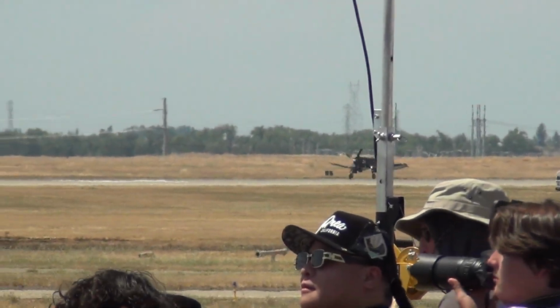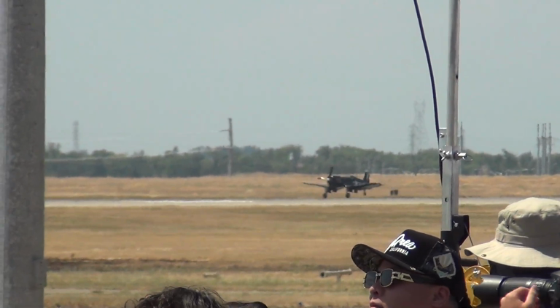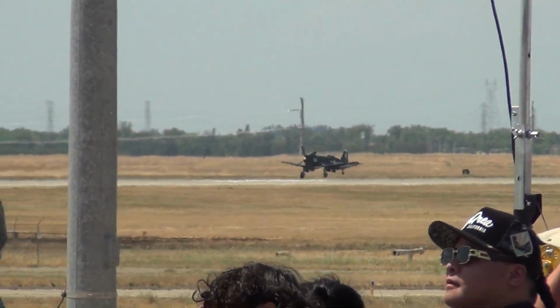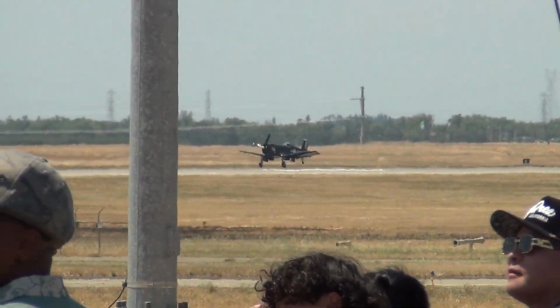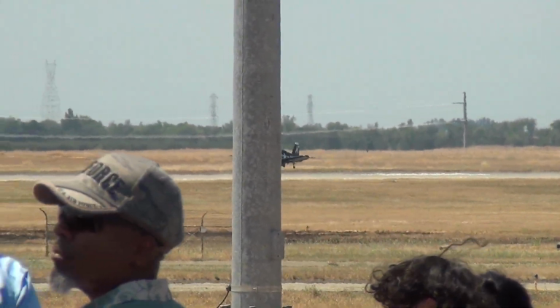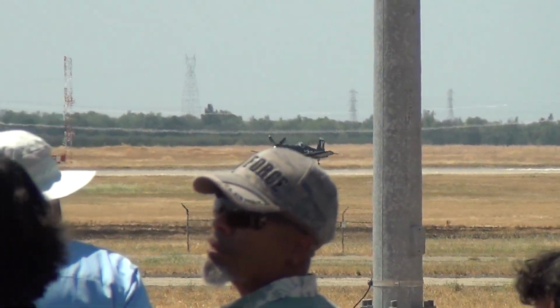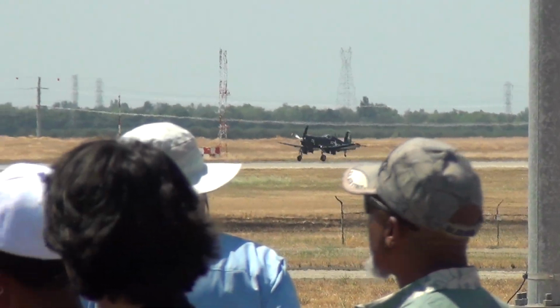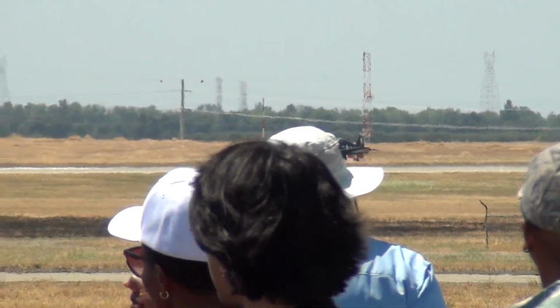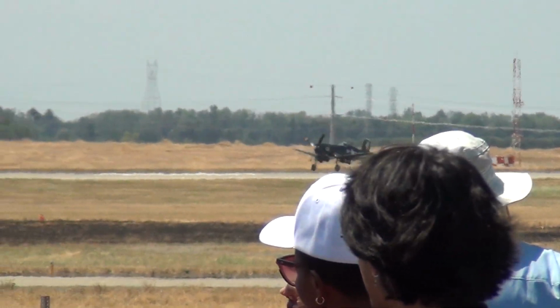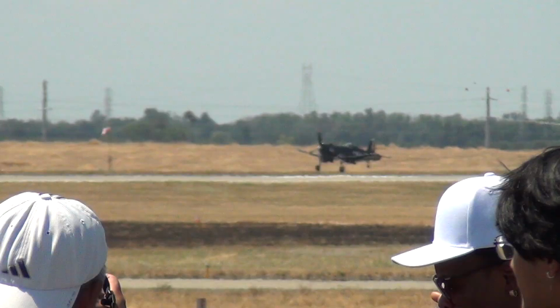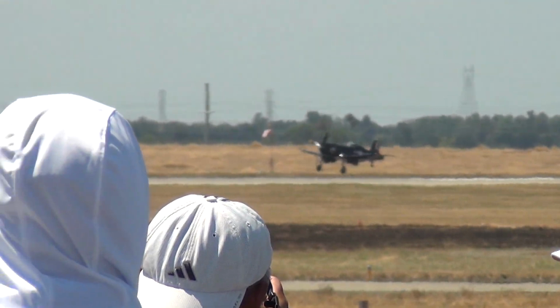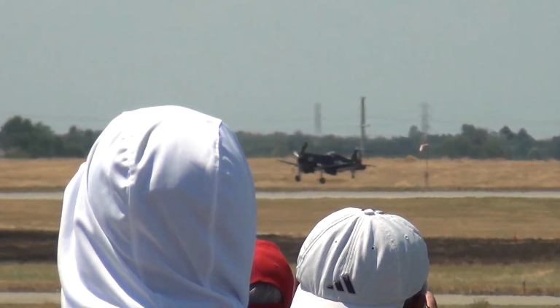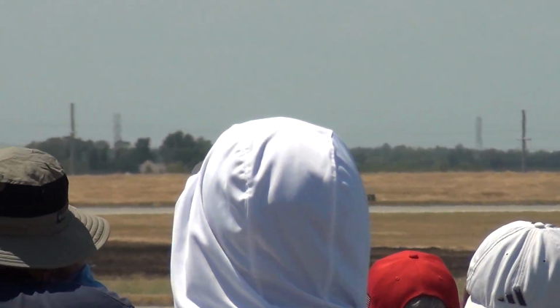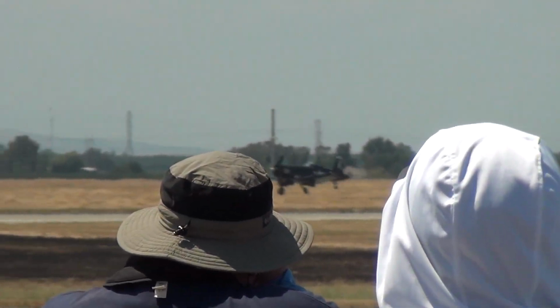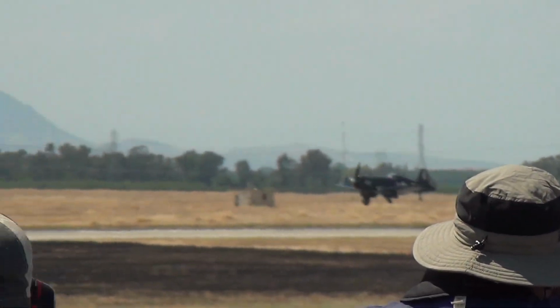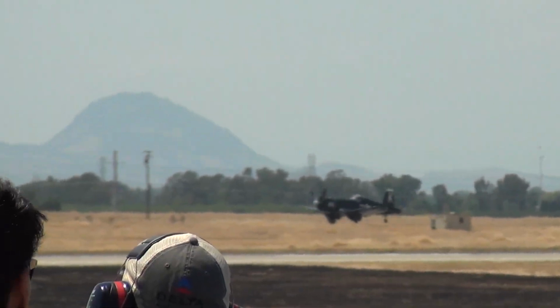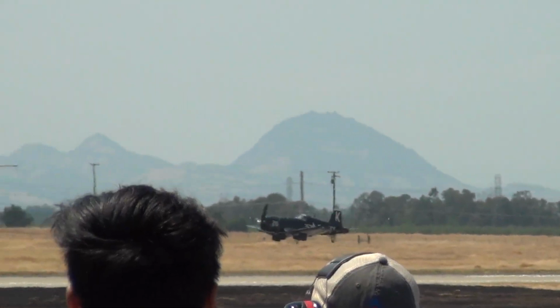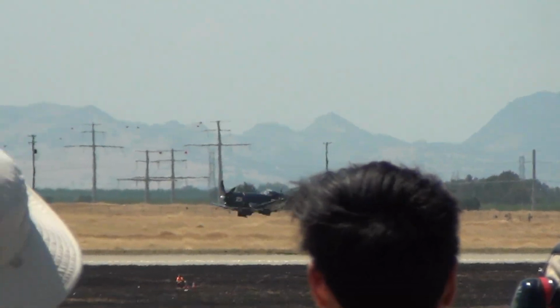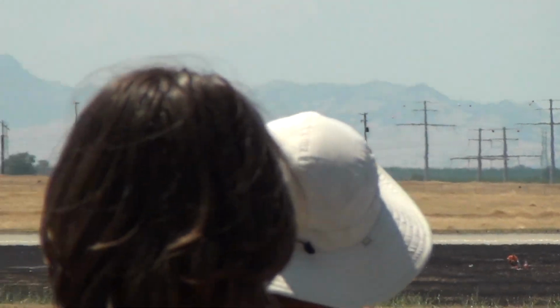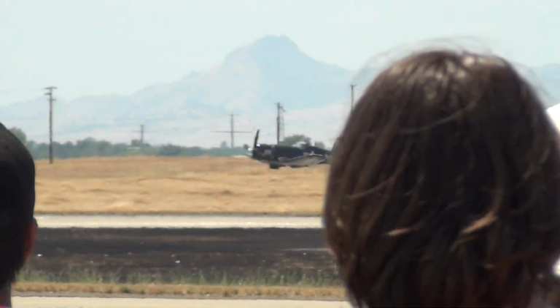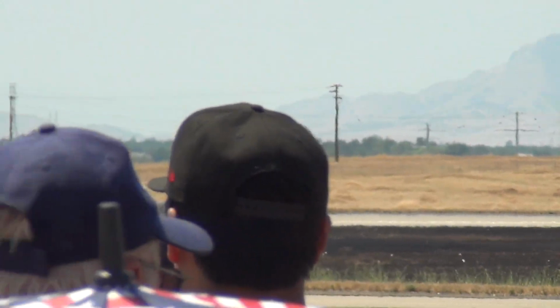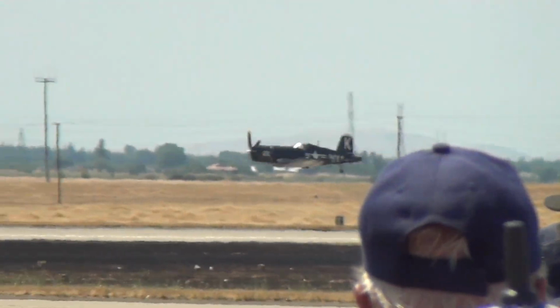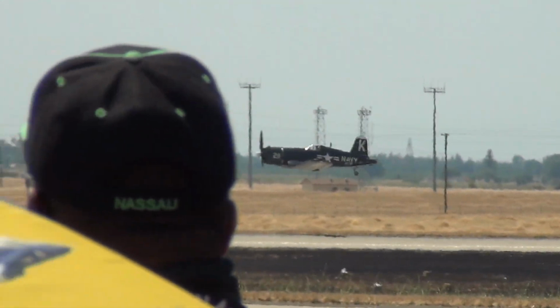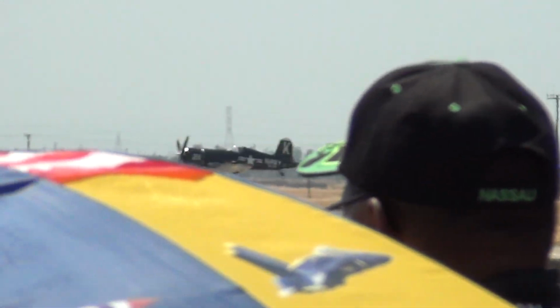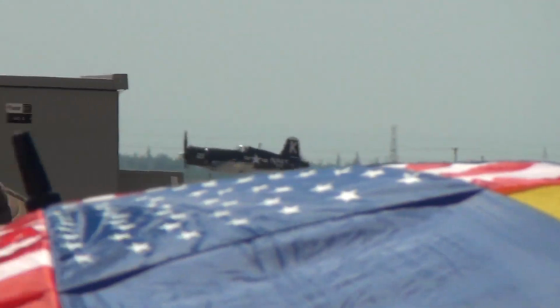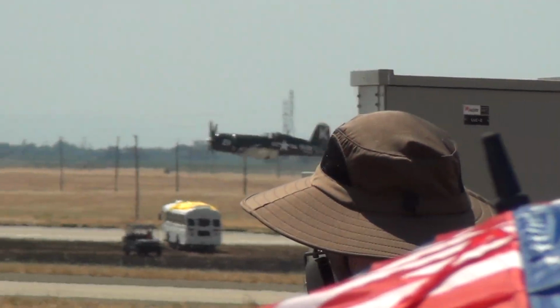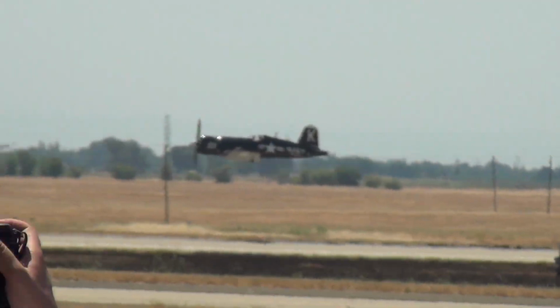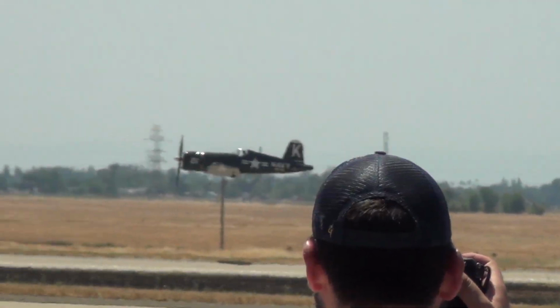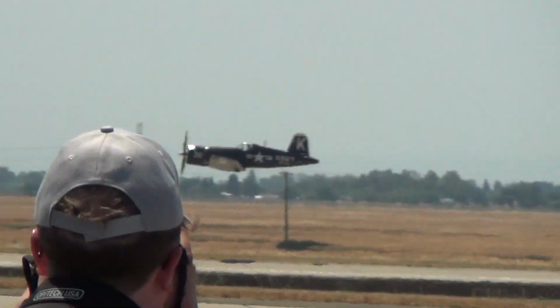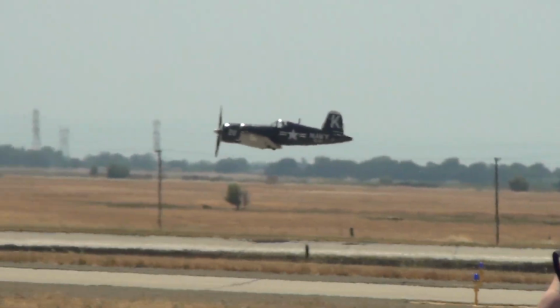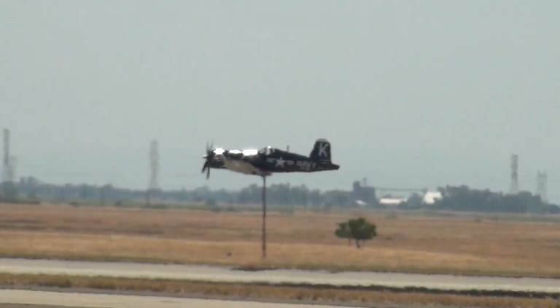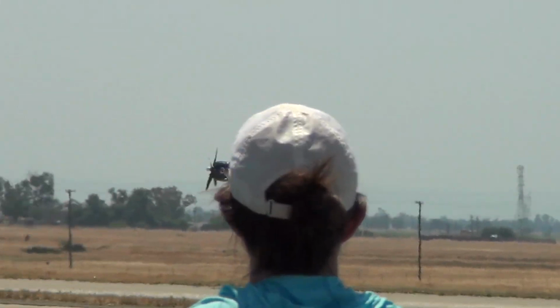Allowing the engines' 44,000 pounds of thrust to accelerate the aircraft to its takeoff speed of 130 miles an hour. And no, that's not the Rhino — that's Mike Oliver in a Corsair F4U.